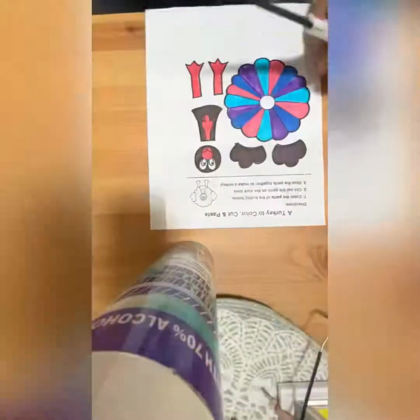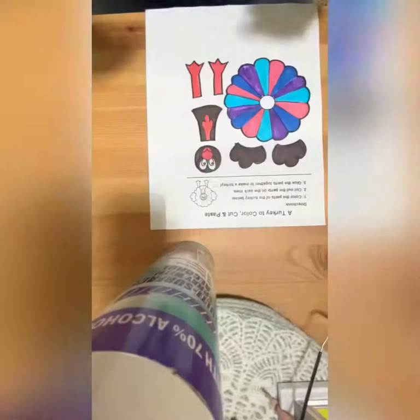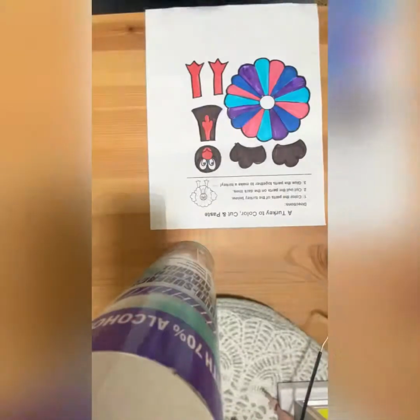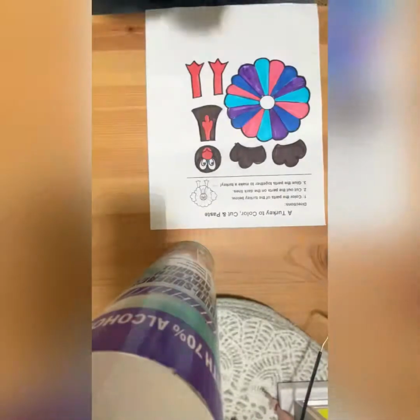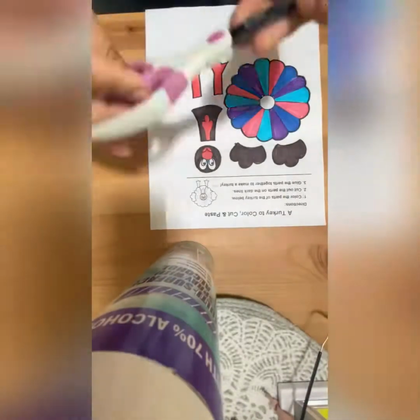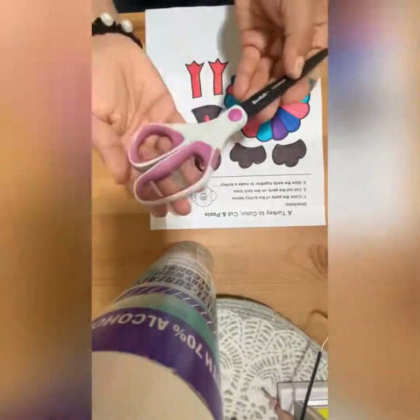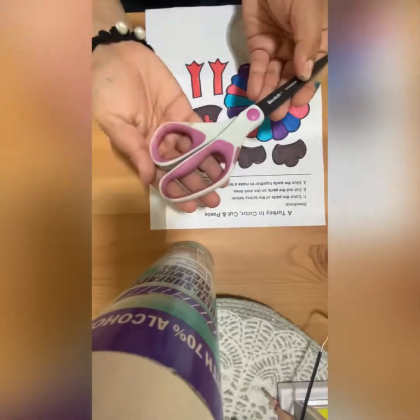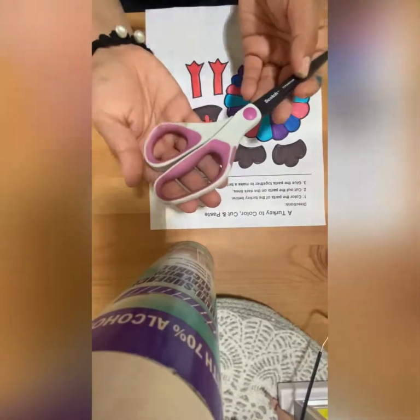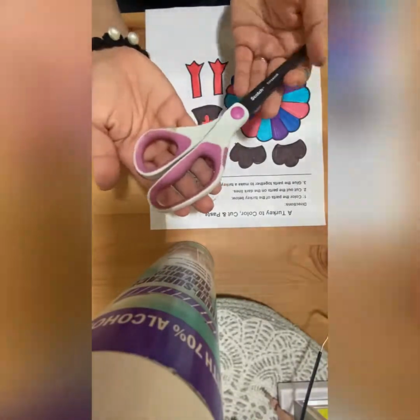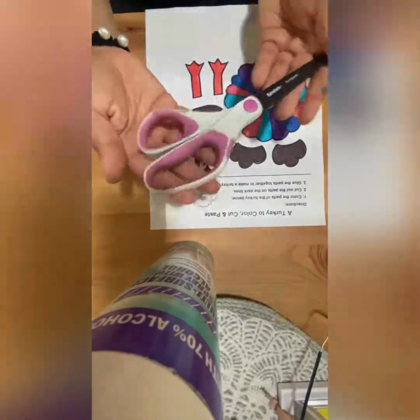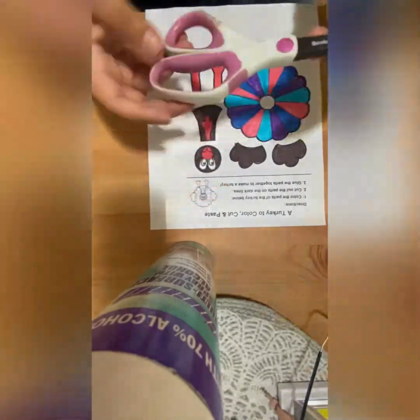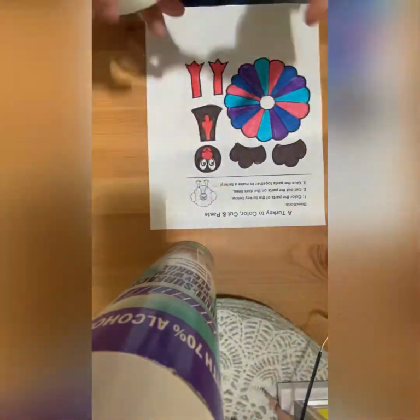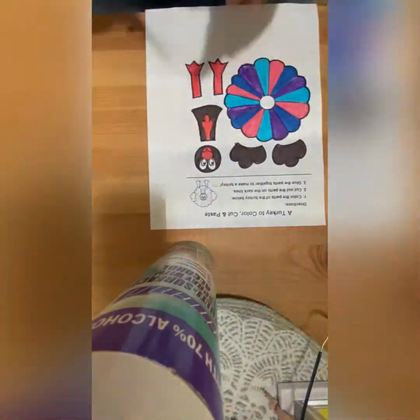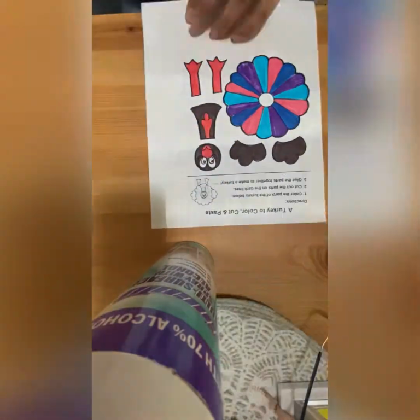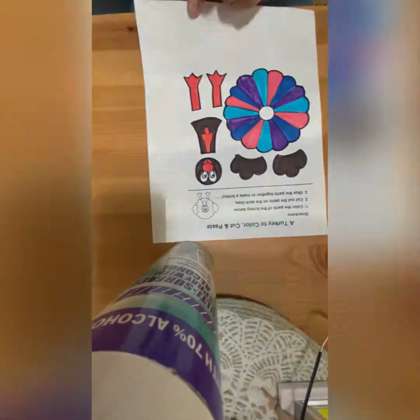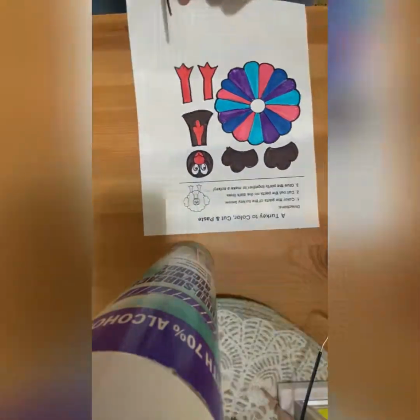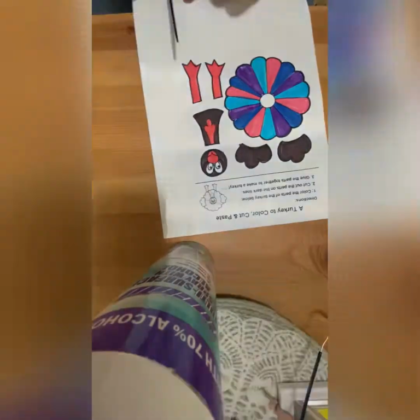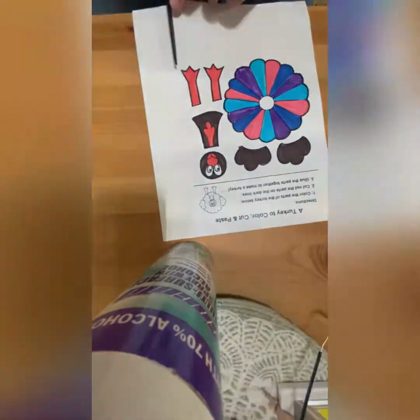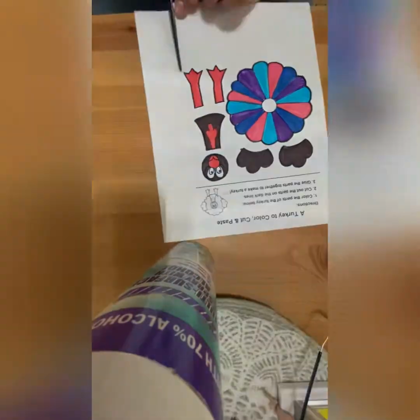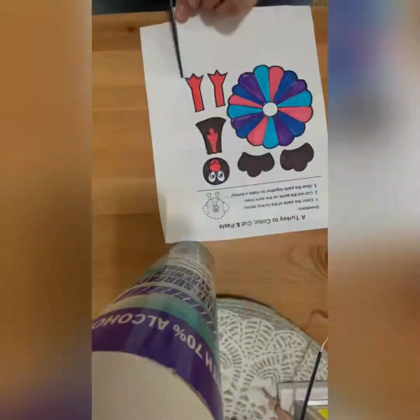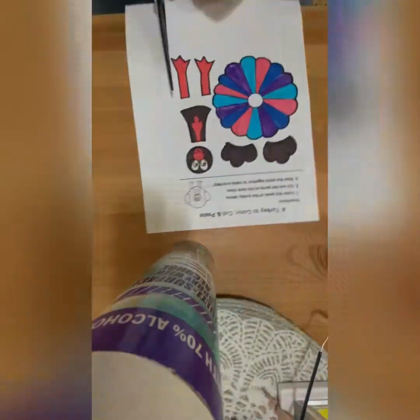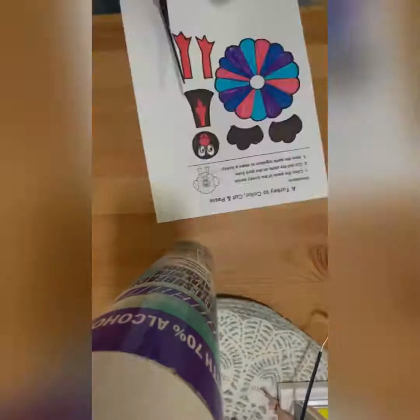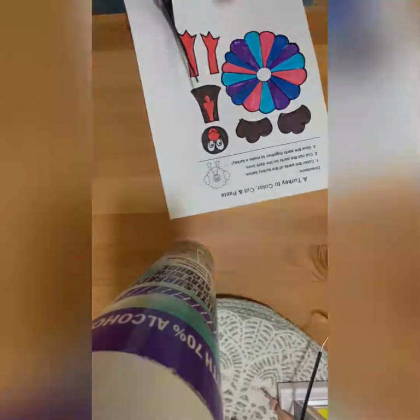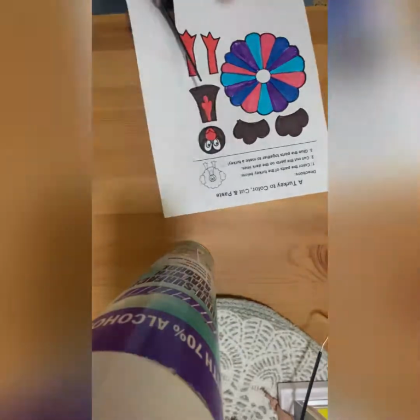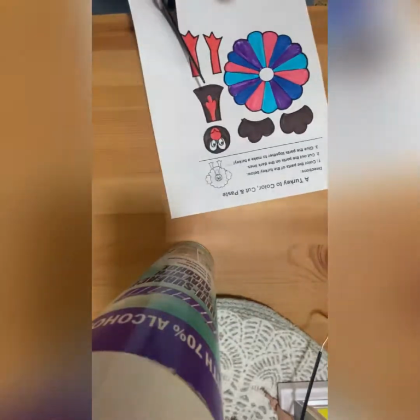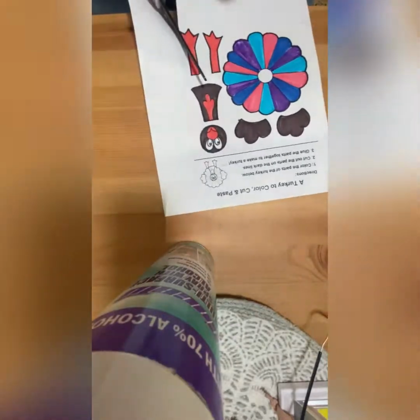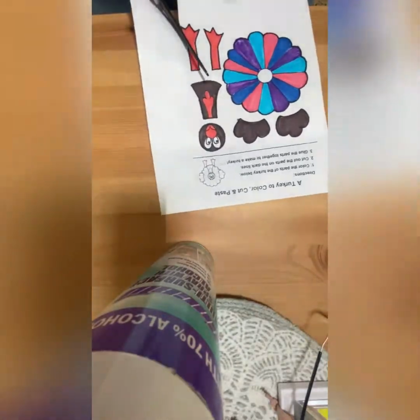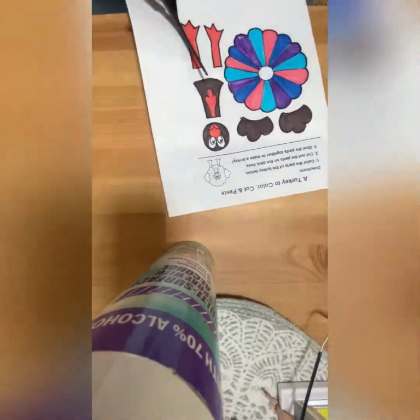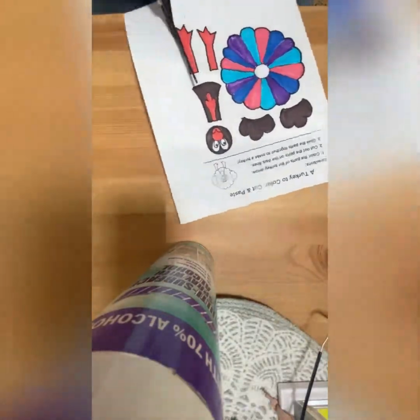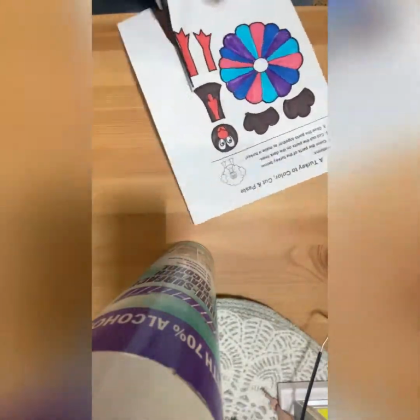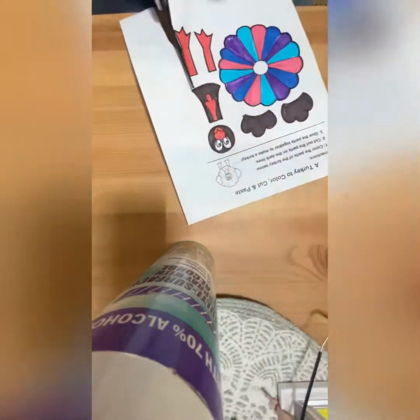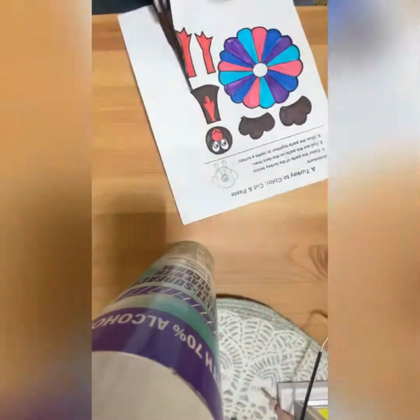Now with the scissors, carefully cut the parts. If you need help, ask for help.